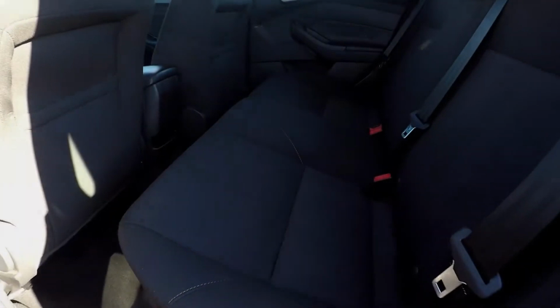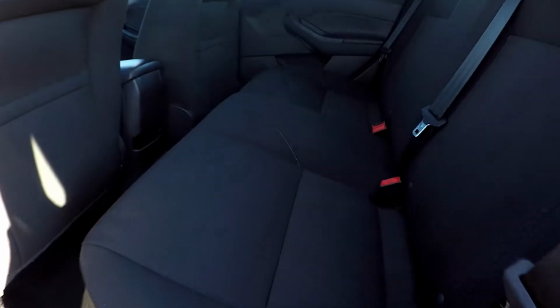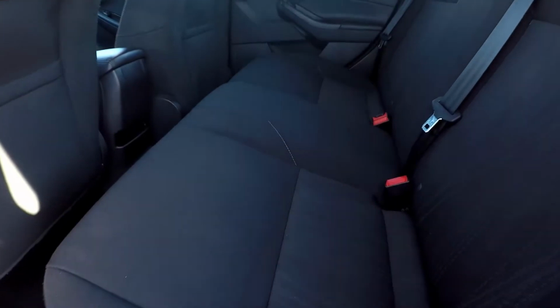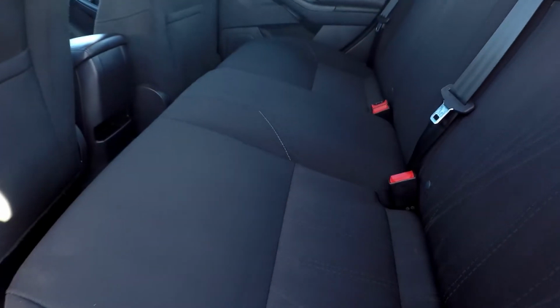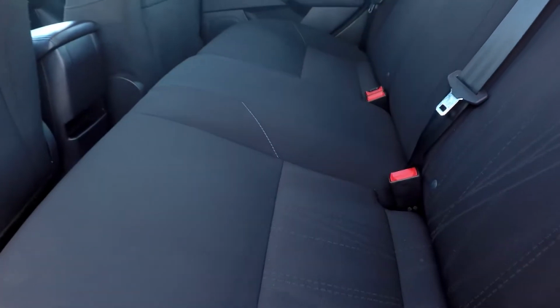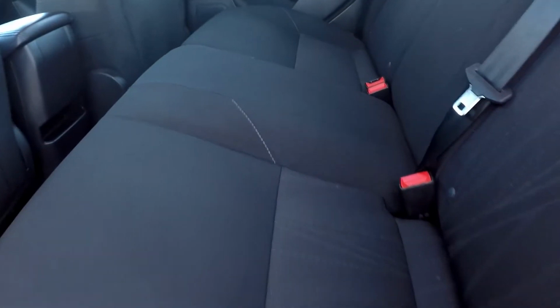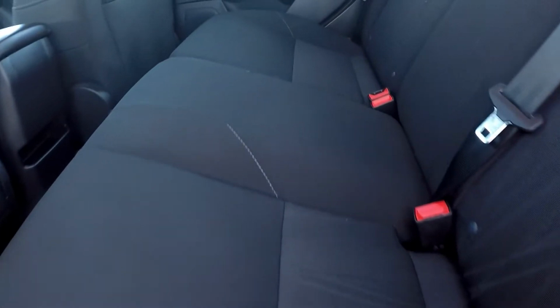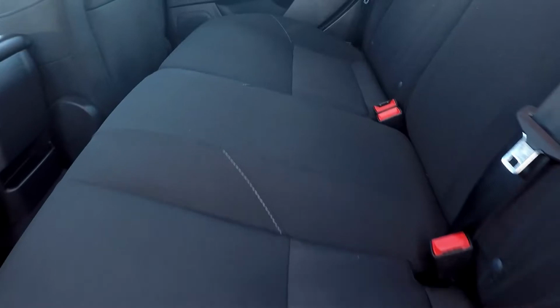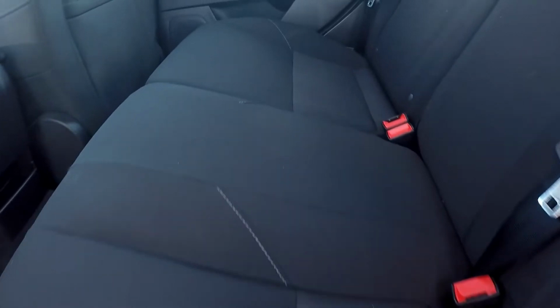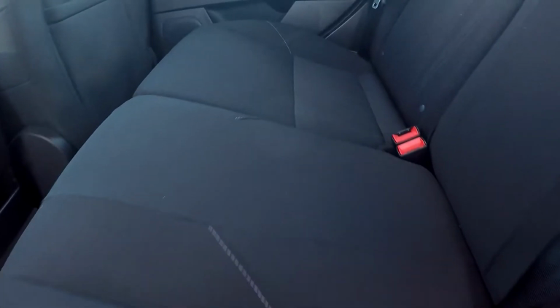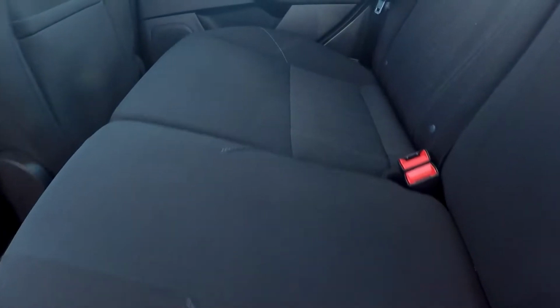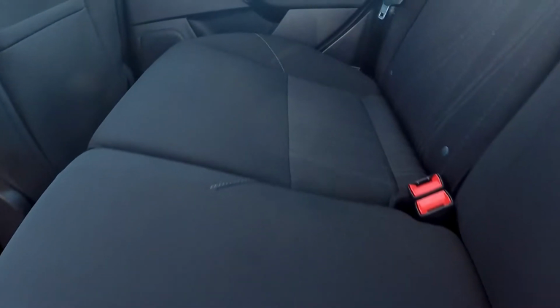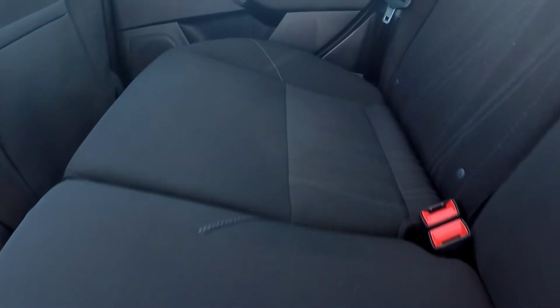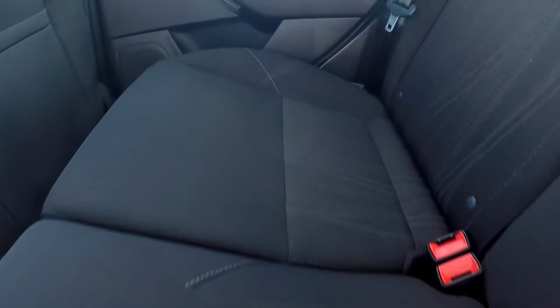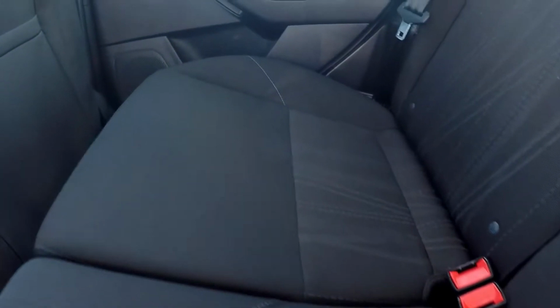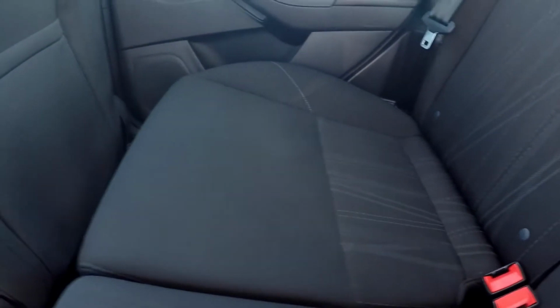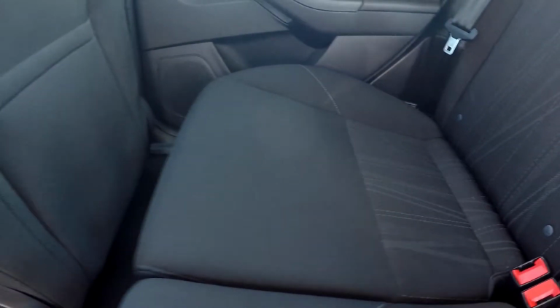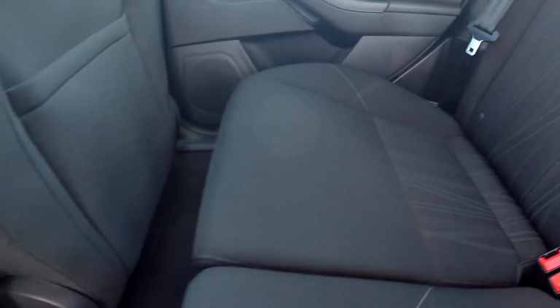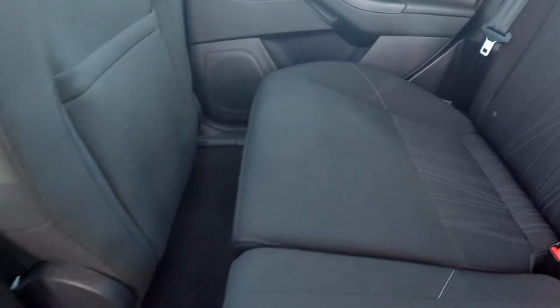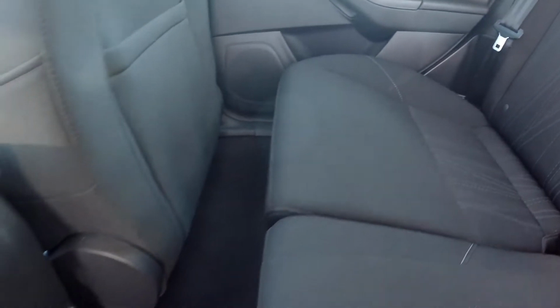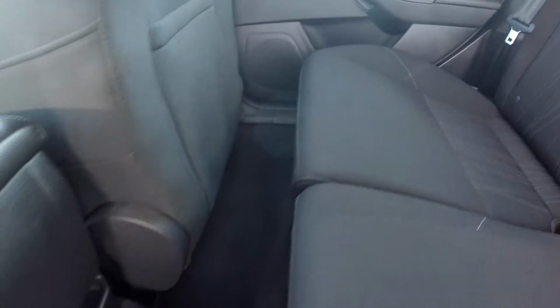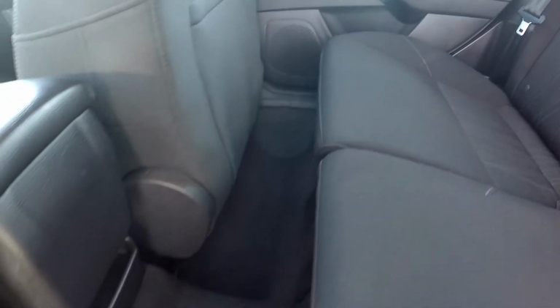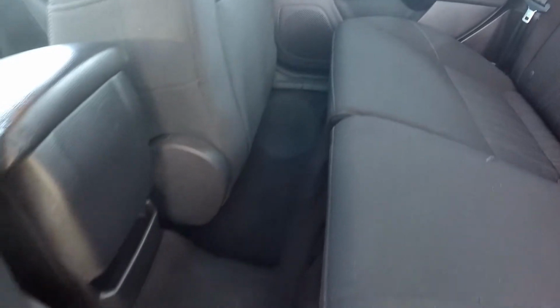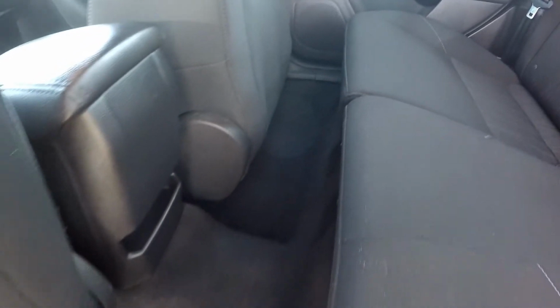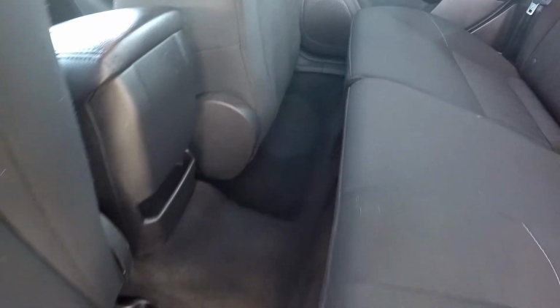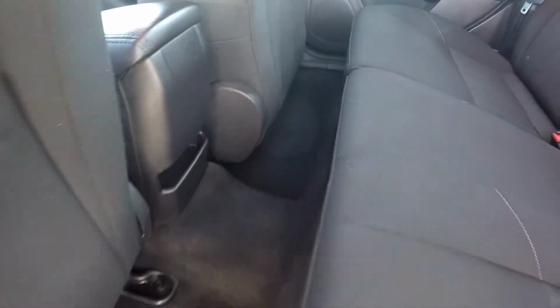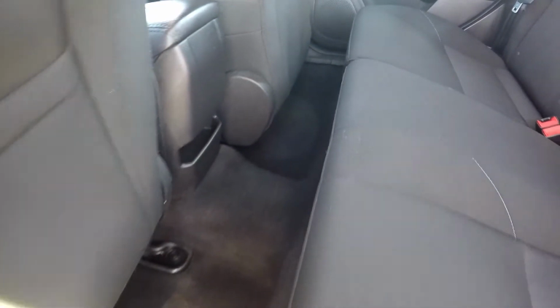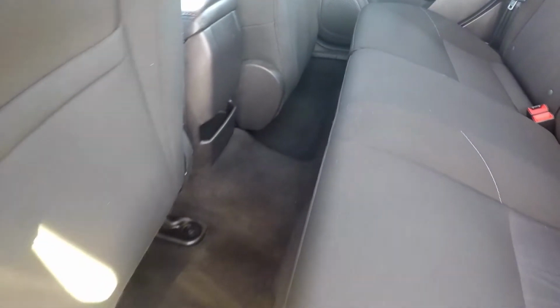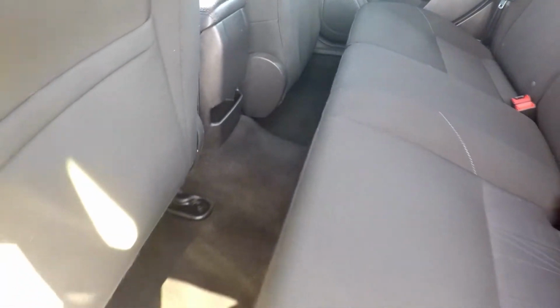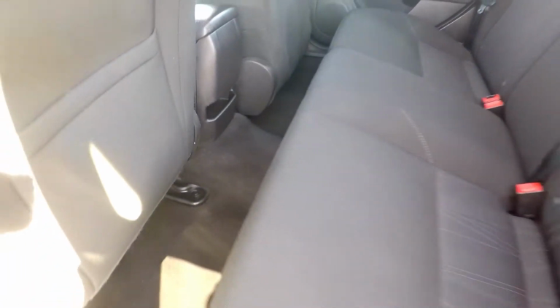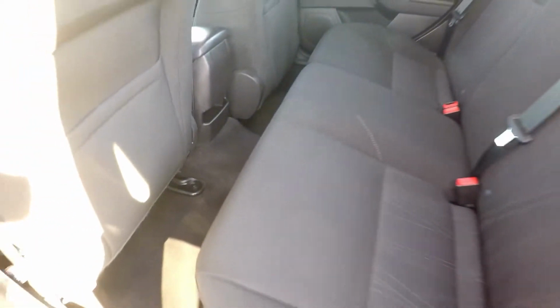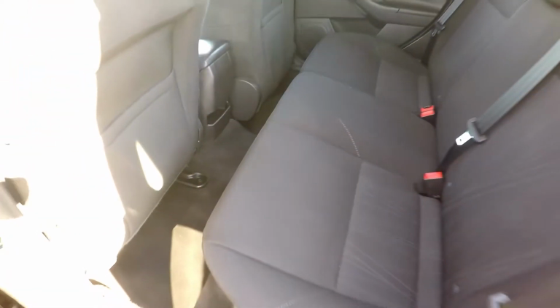Coming into your back seats here, you're just going to be looking for any major stains or tears back here. As you're going through, everything is going to look good. Floors also look good — very well kept up back here.